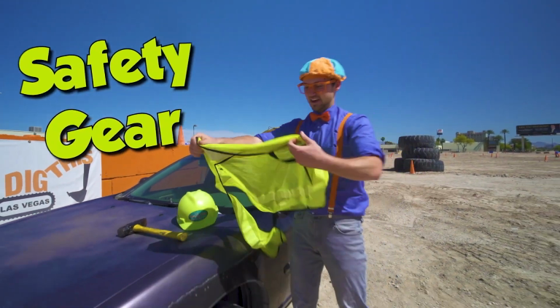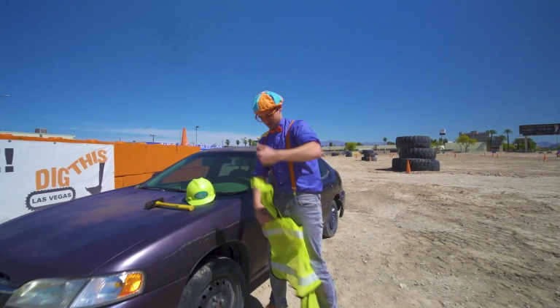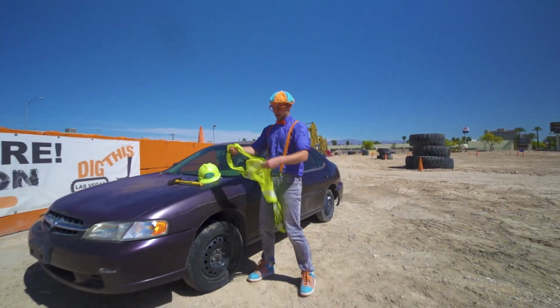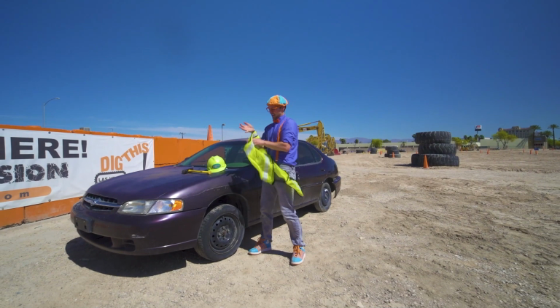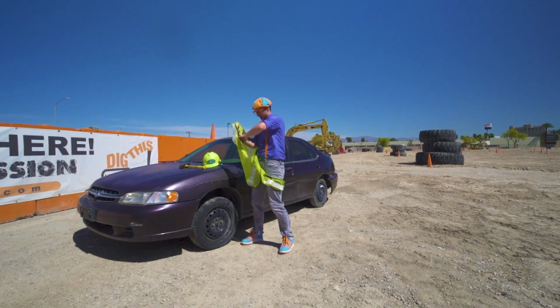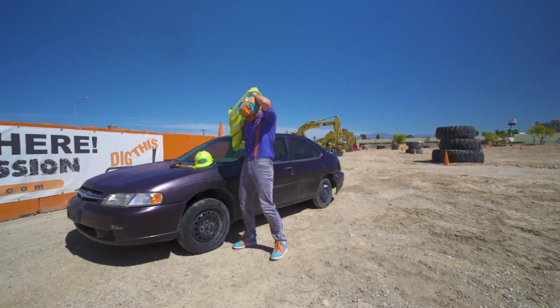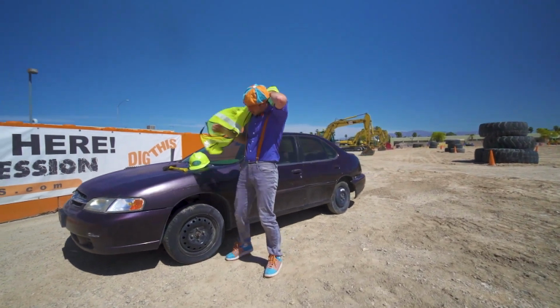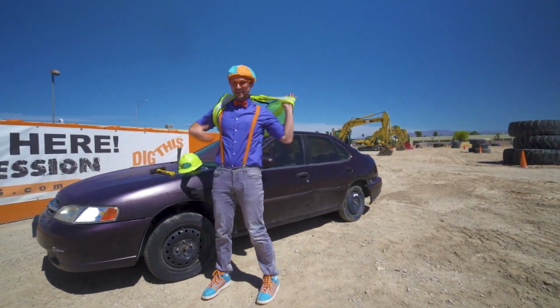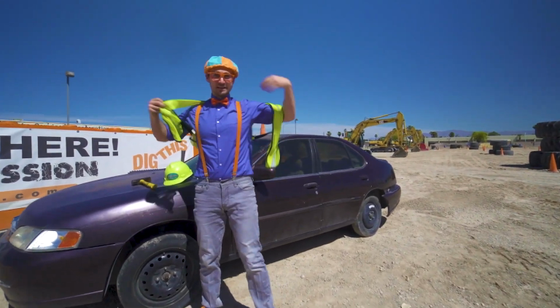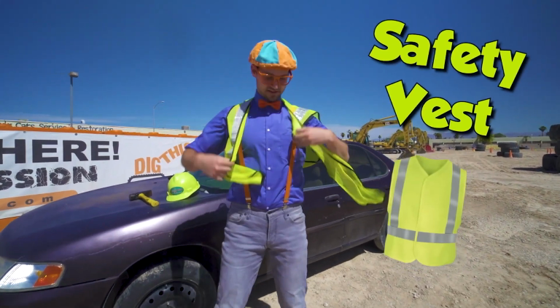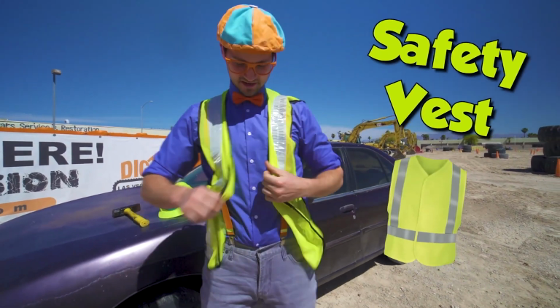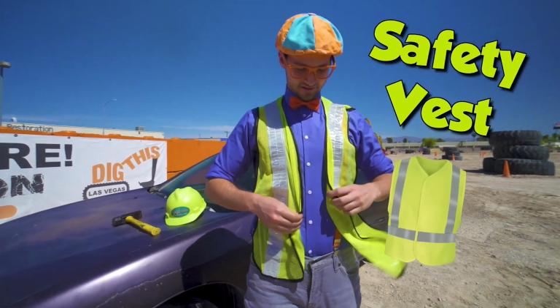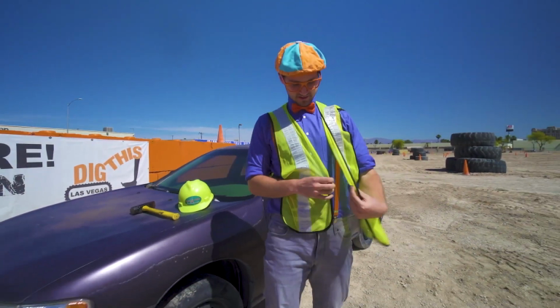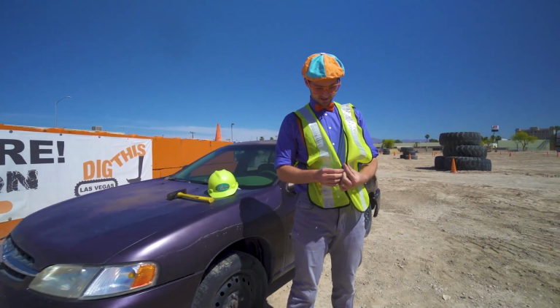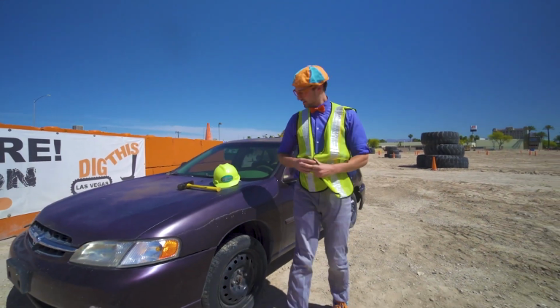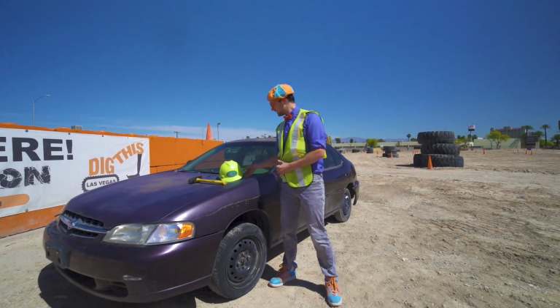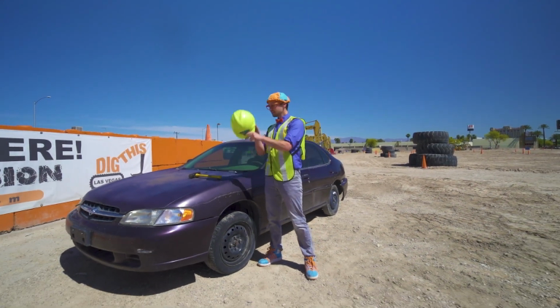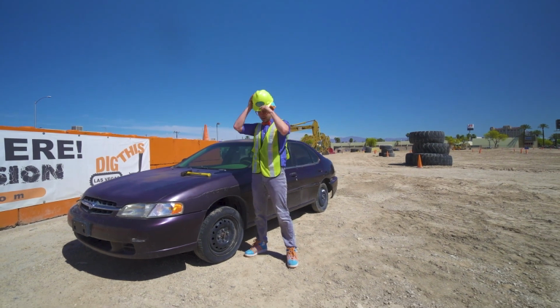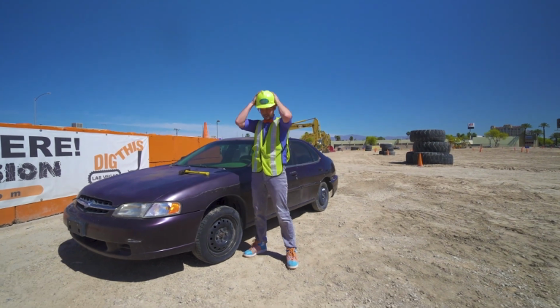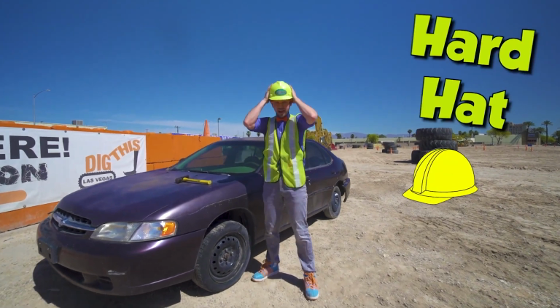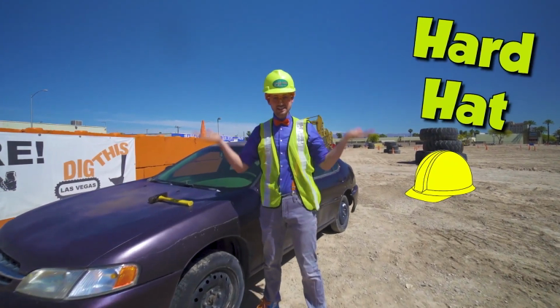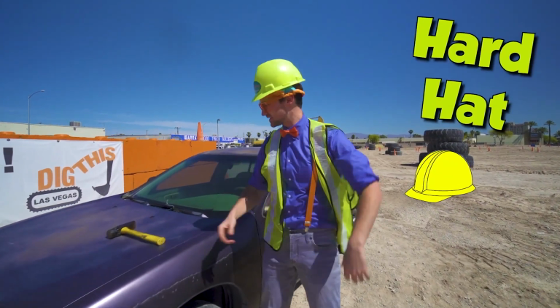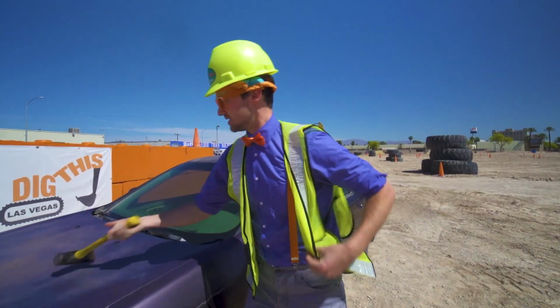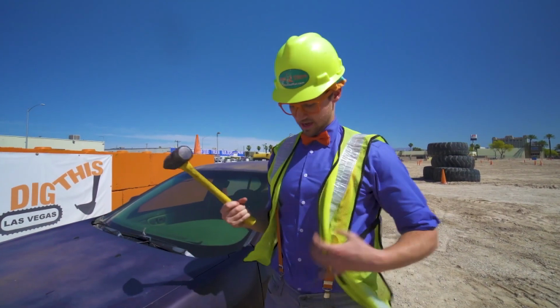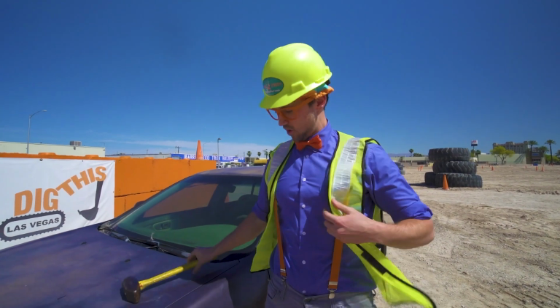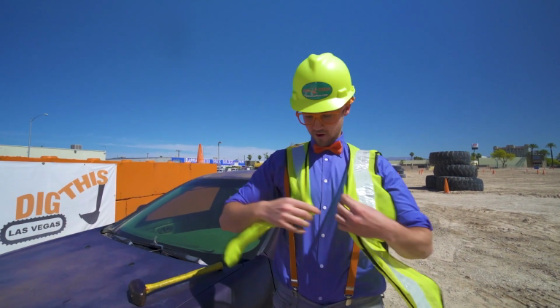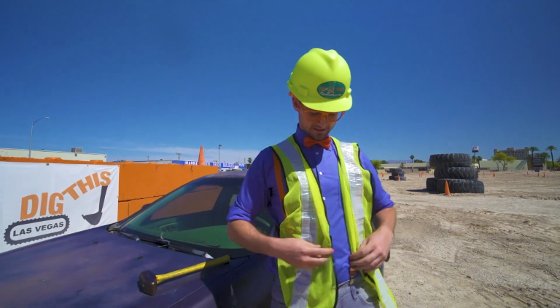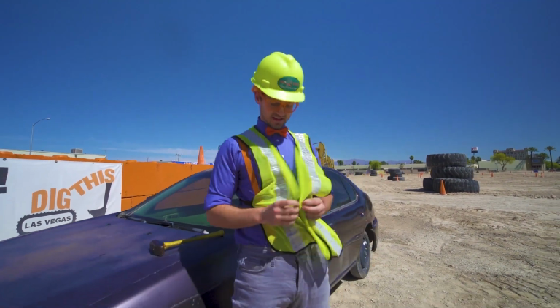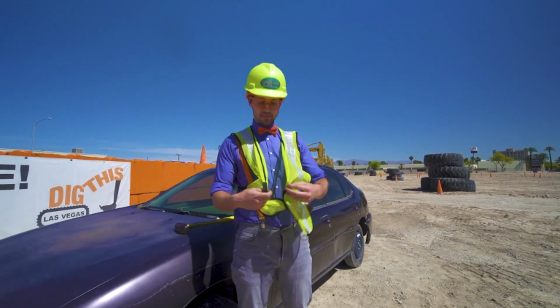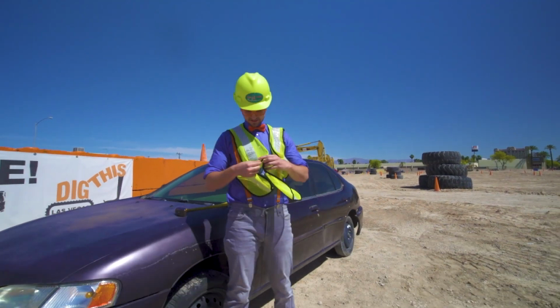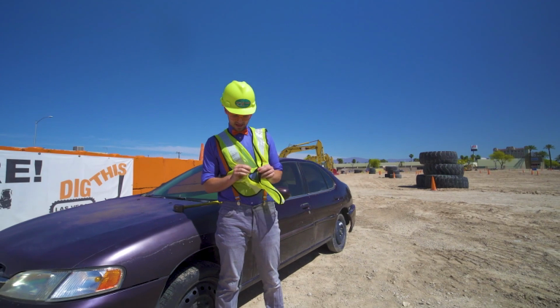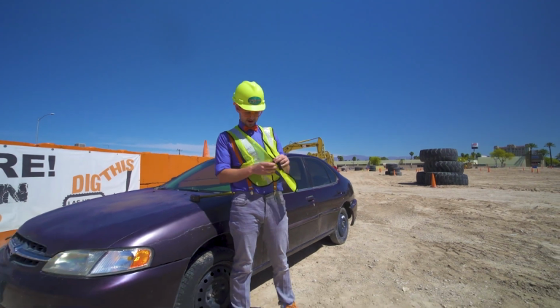Alright! I have my bright yellow safety vest! Perfect! And then I got my hard hat and safety glasses! Alright! Wait a second! This needs to be perfect! Okay, here we go!